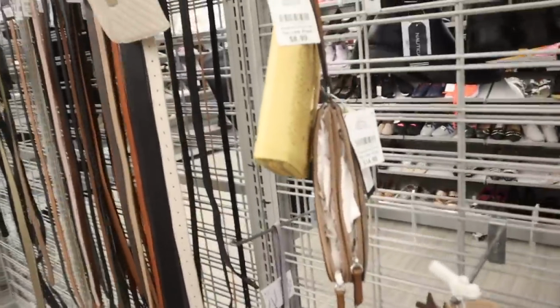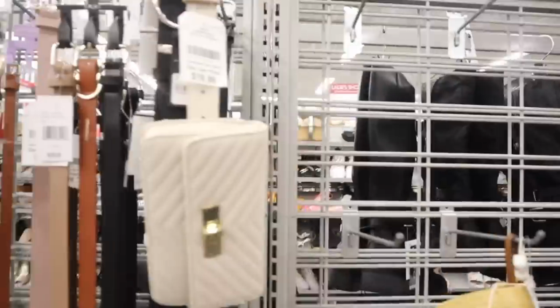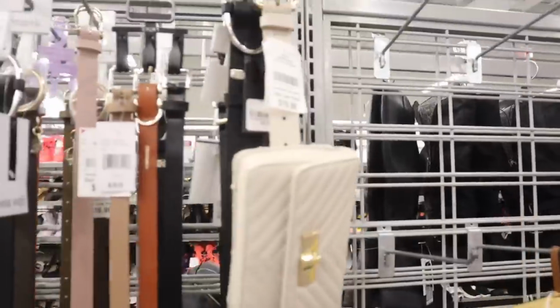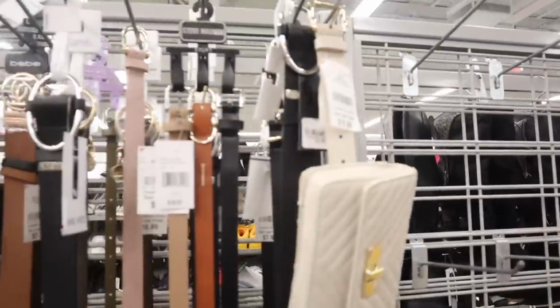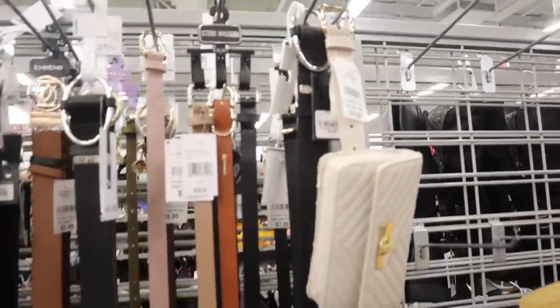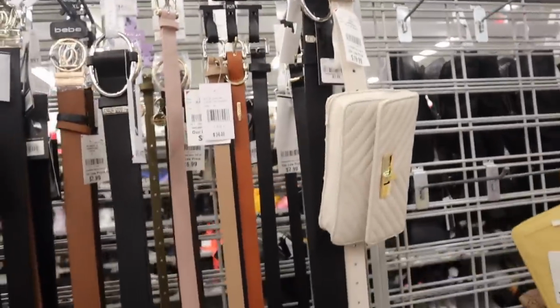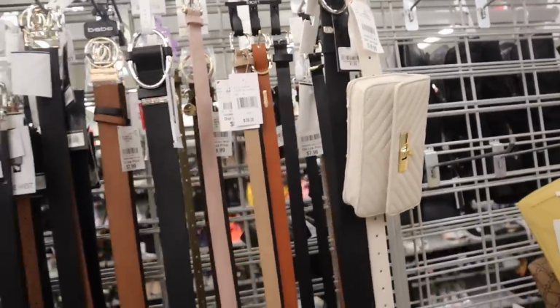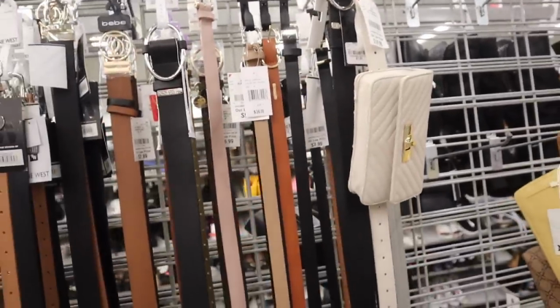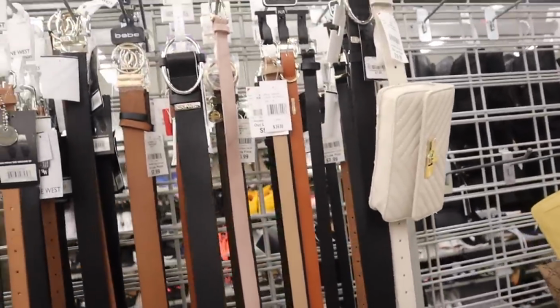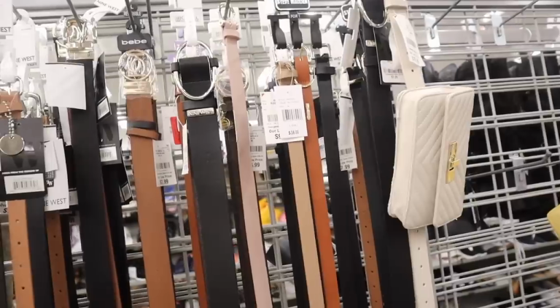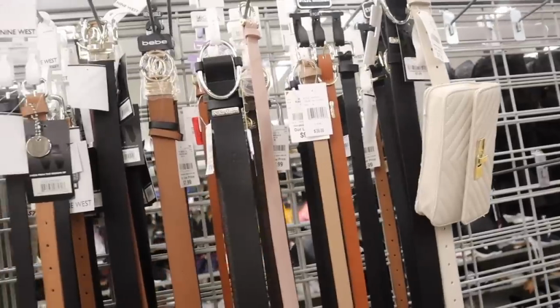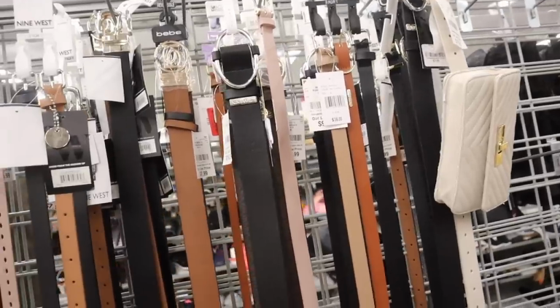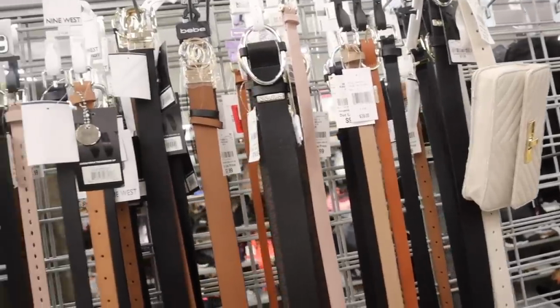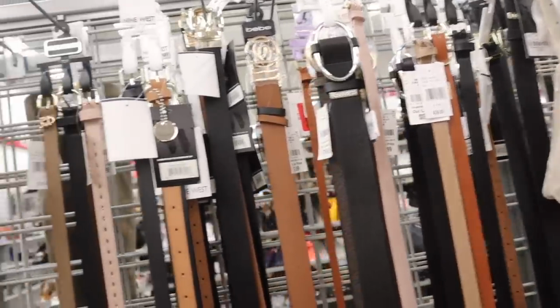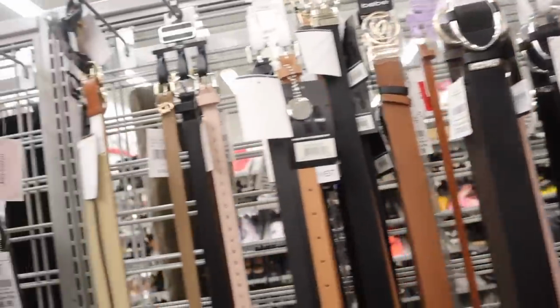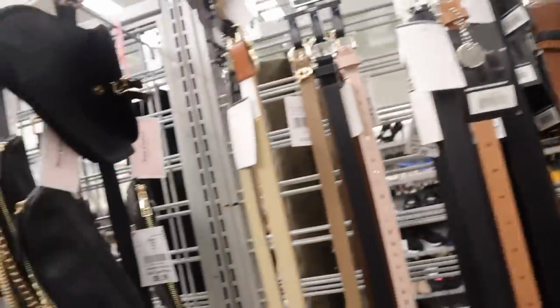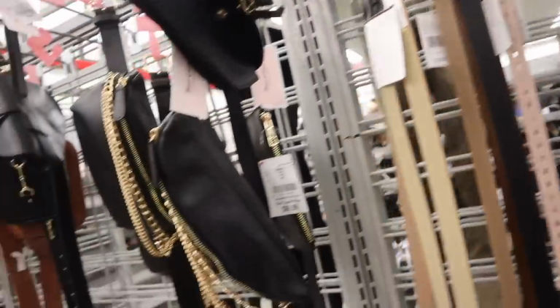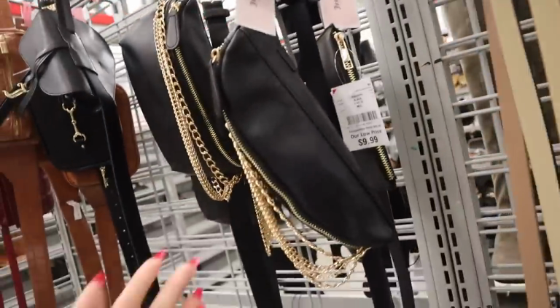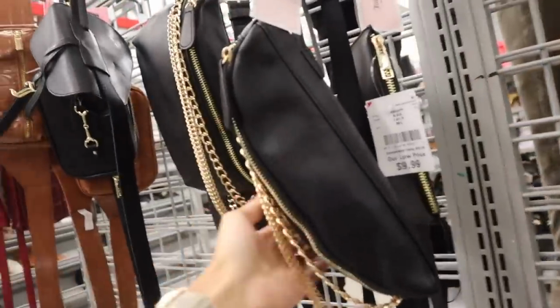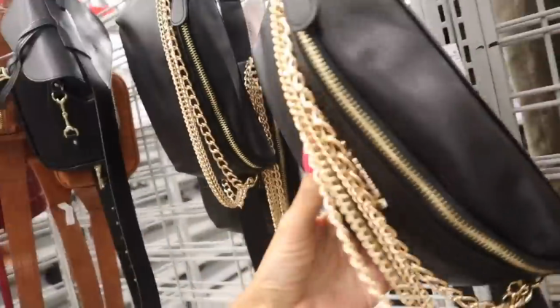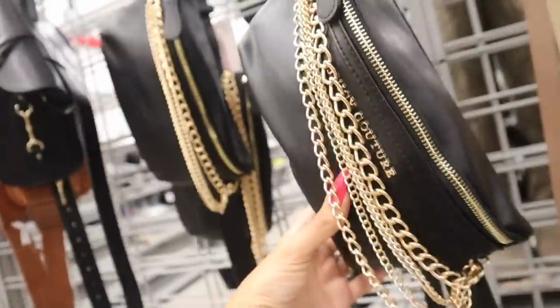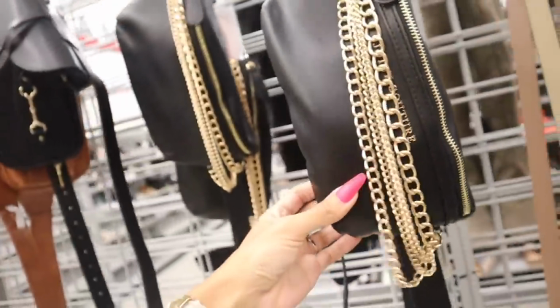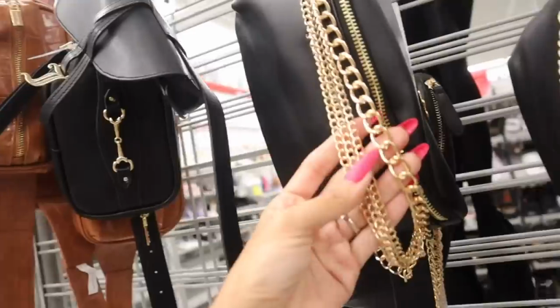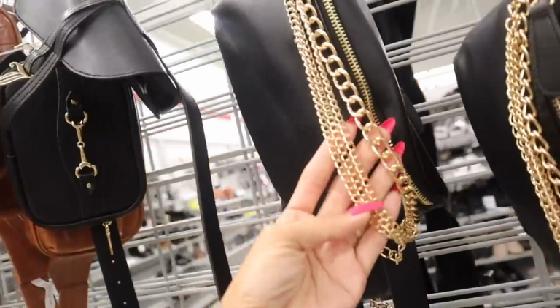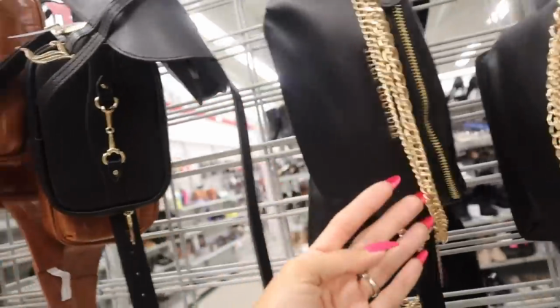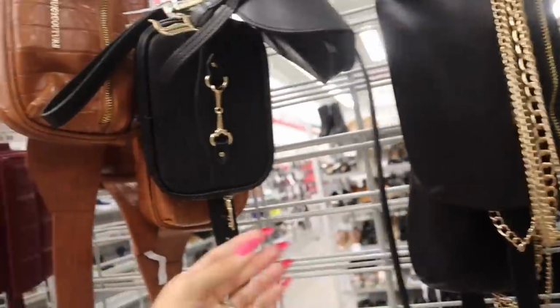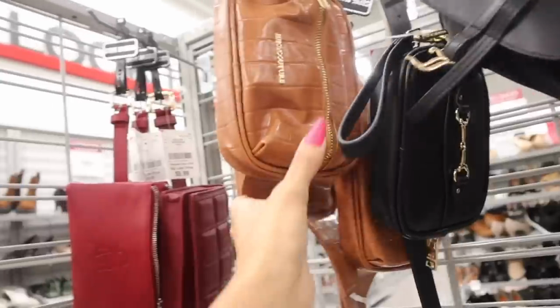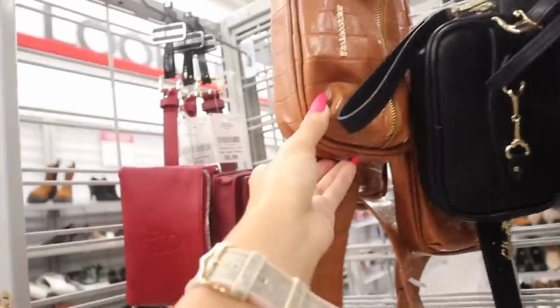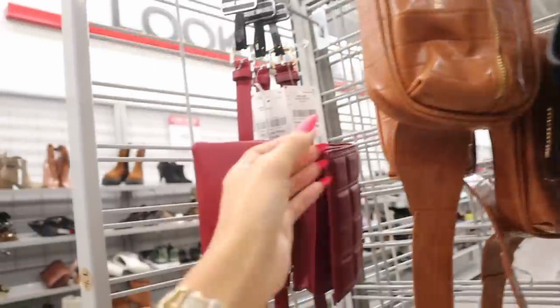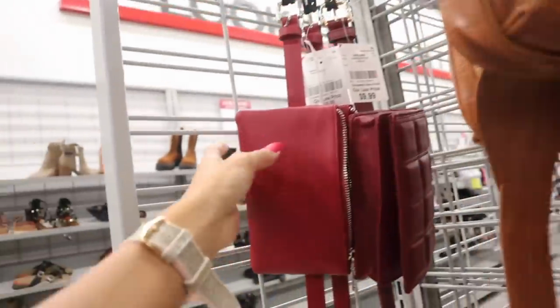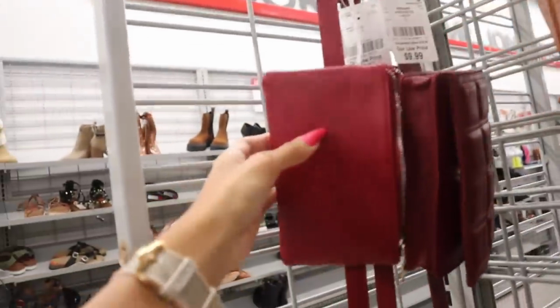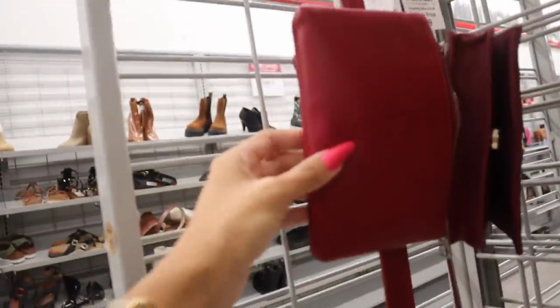Oh my gosh, and belts over here! We usually find Kate Spade and Michael Kors at other locations, but look at these with the gold chain — most of these are only $10 each.